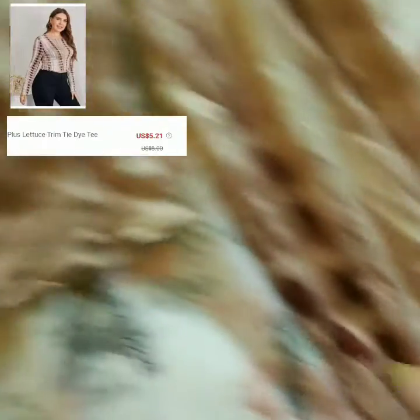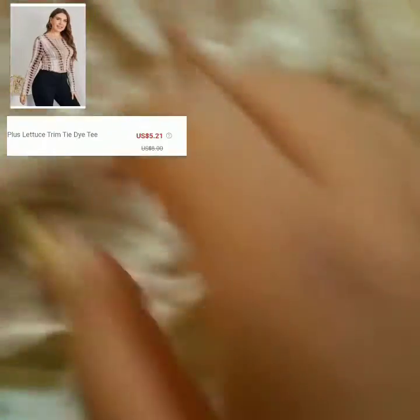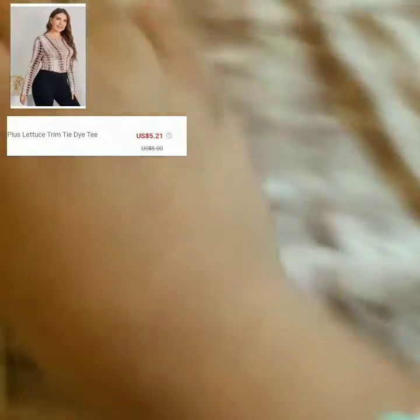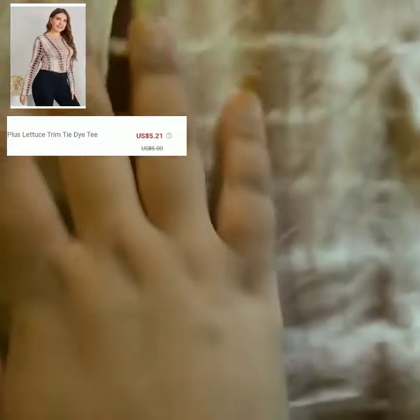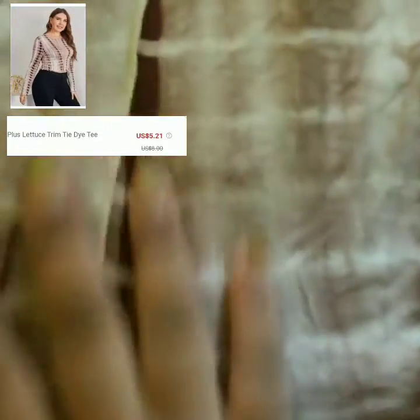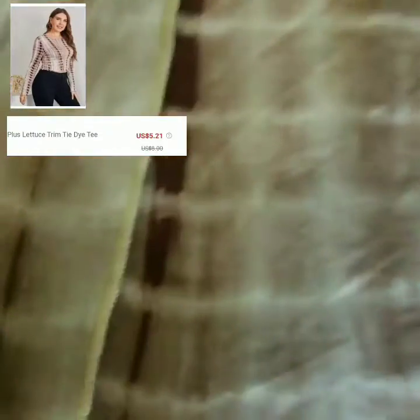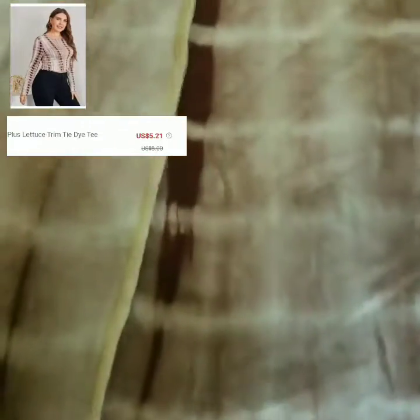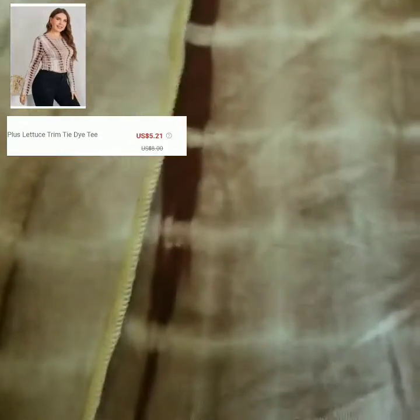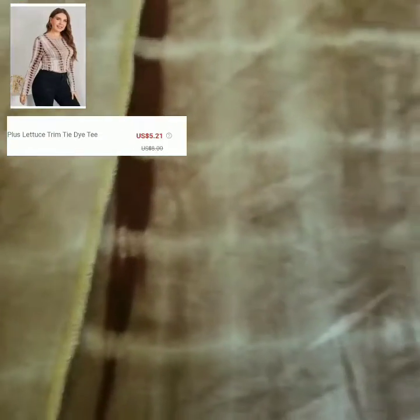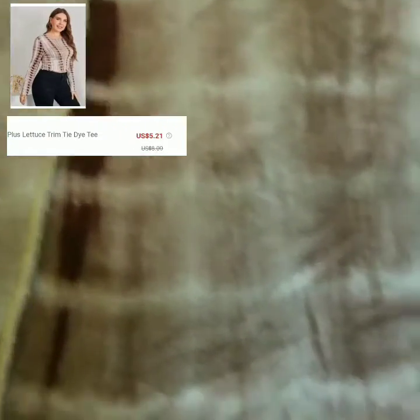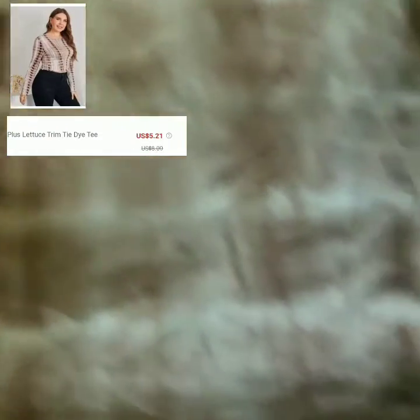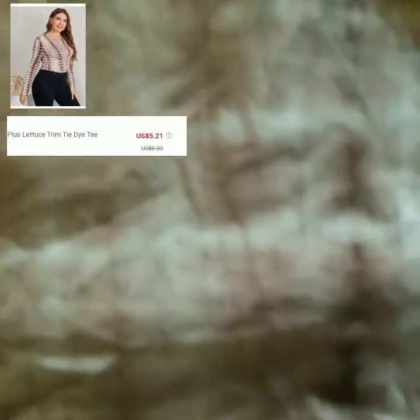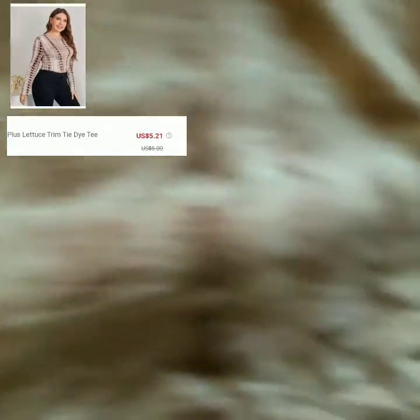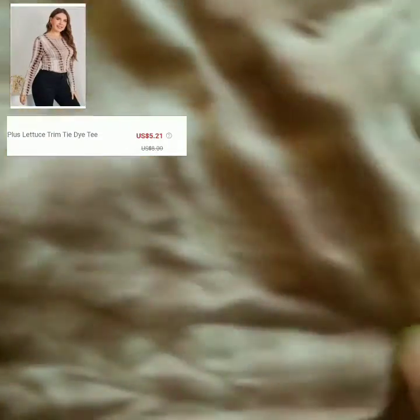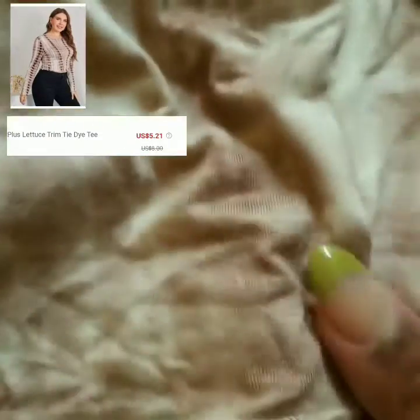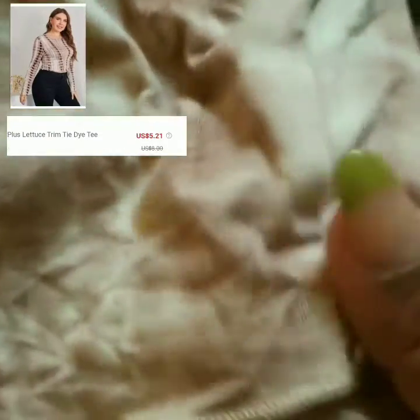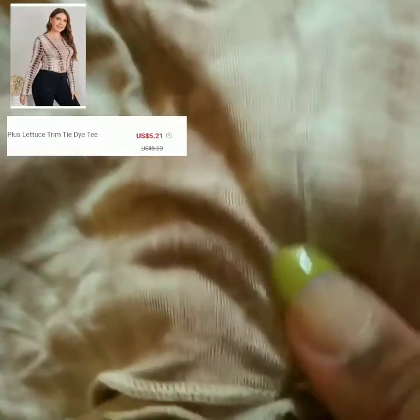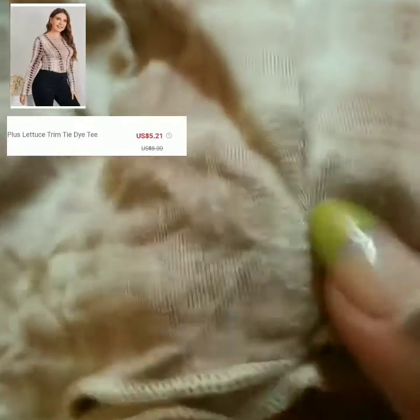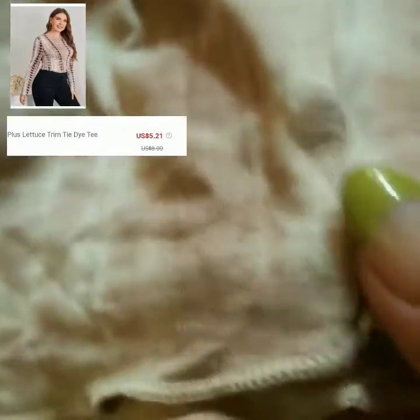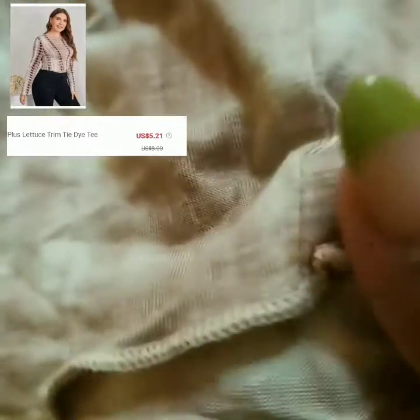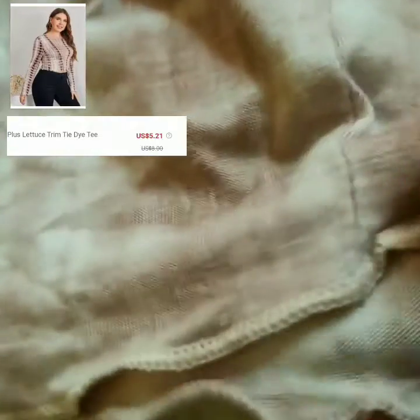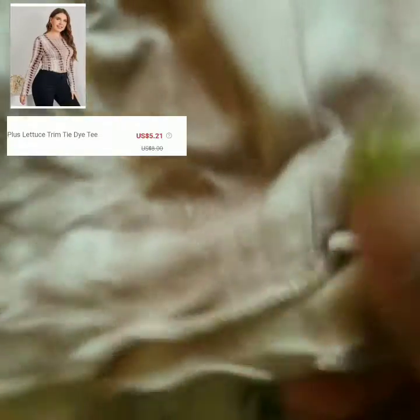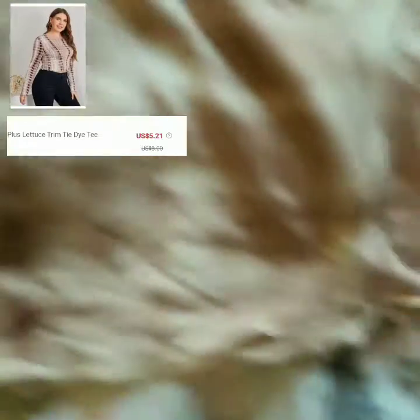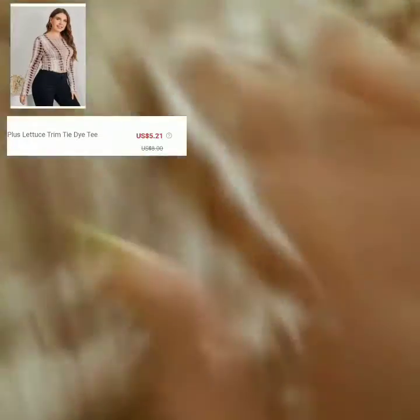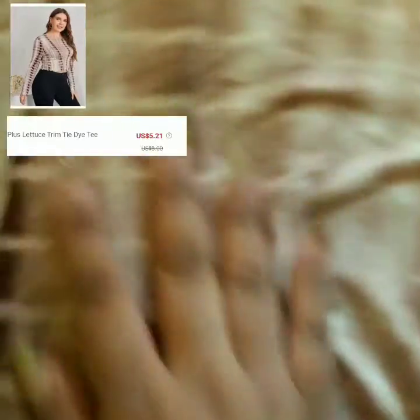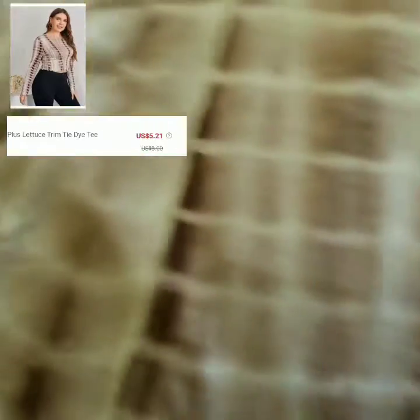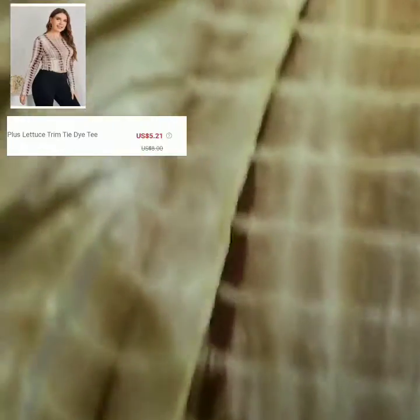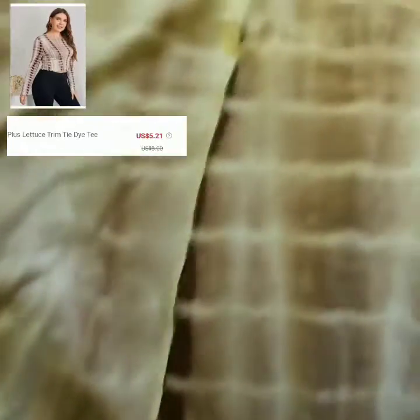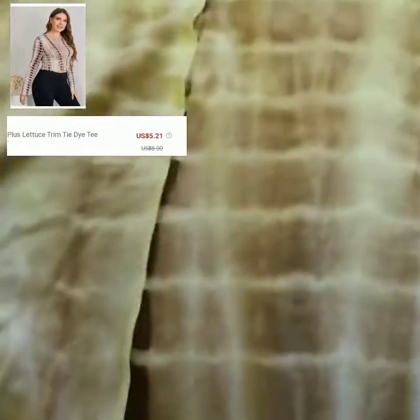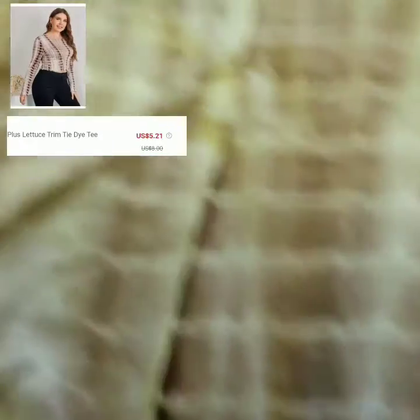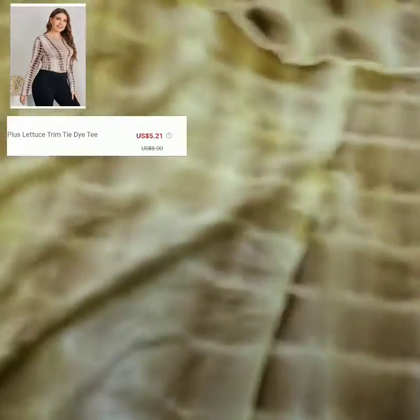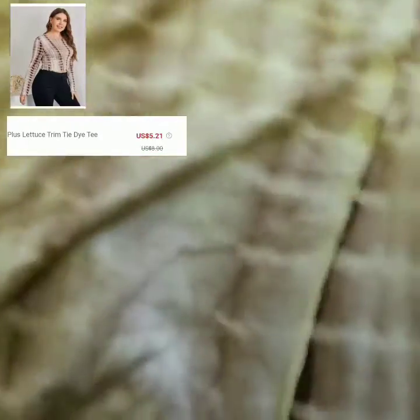This next shirt is just a lettuce trim tie-dye tee, tie-dyed brown. I really like this pattern — you can style it up or down. The texture is like soft cotton. Definitely size up when you get it.